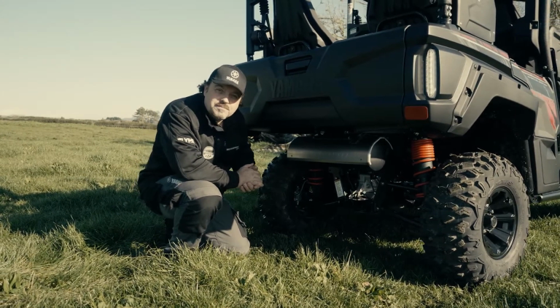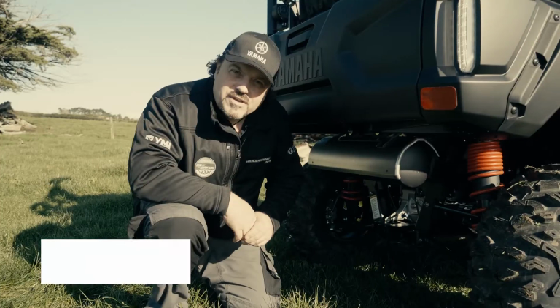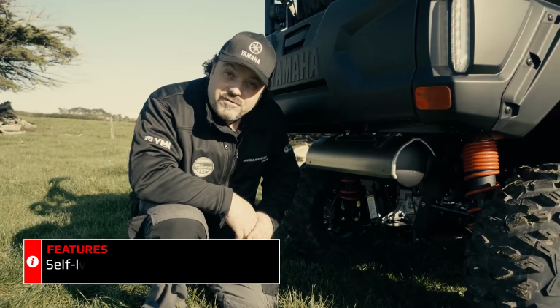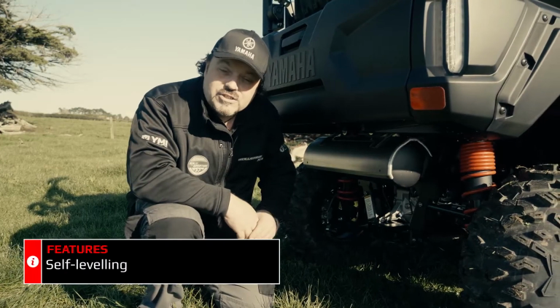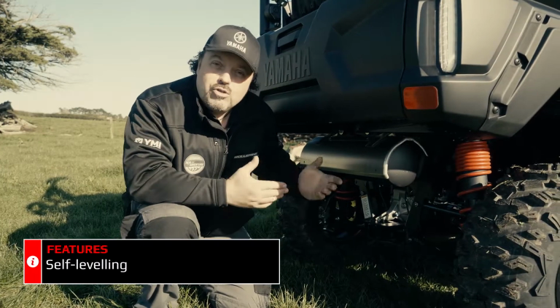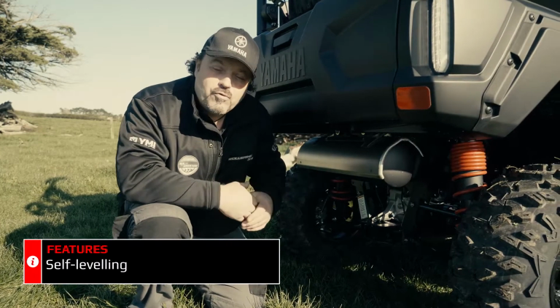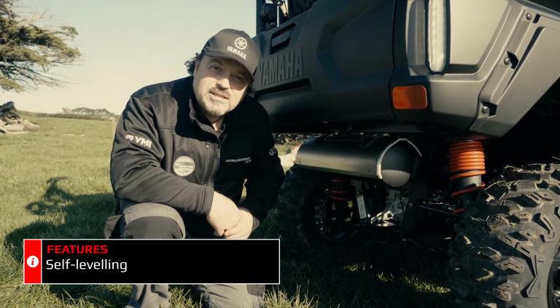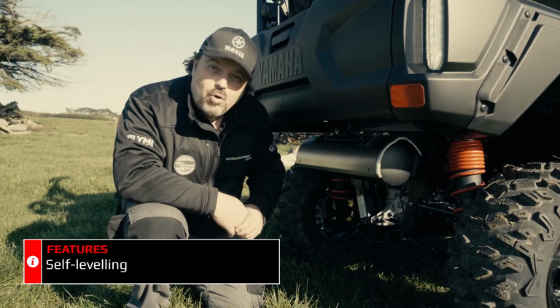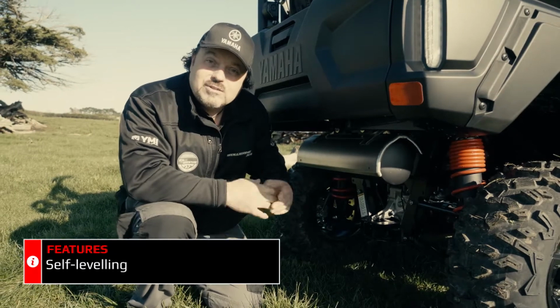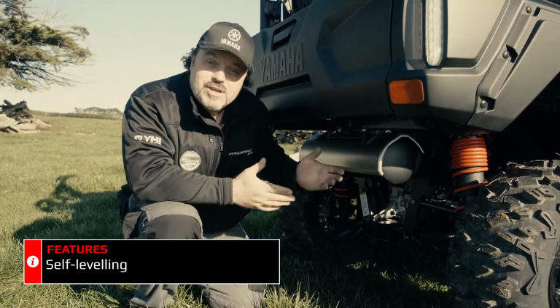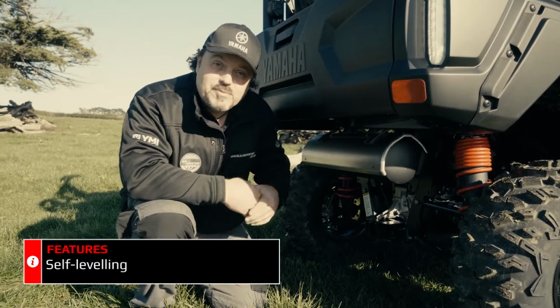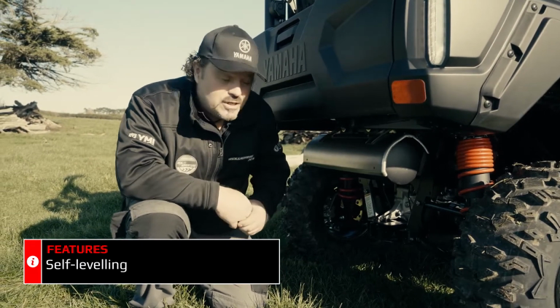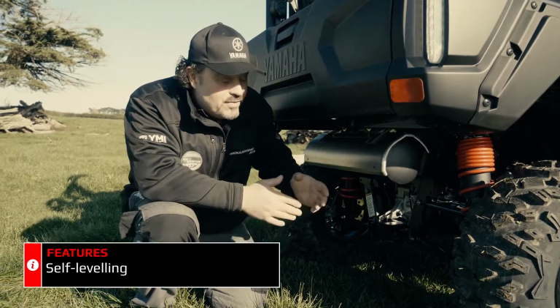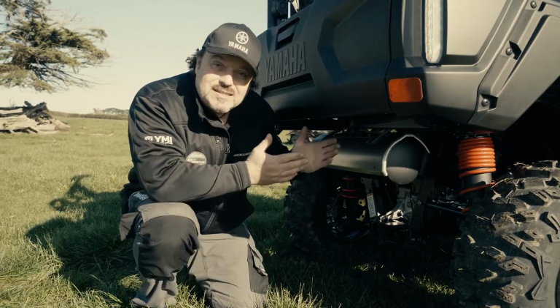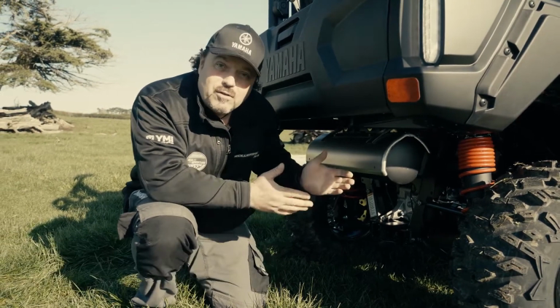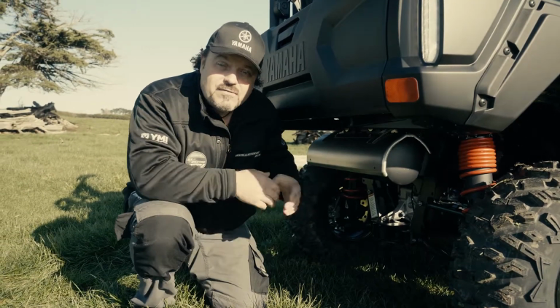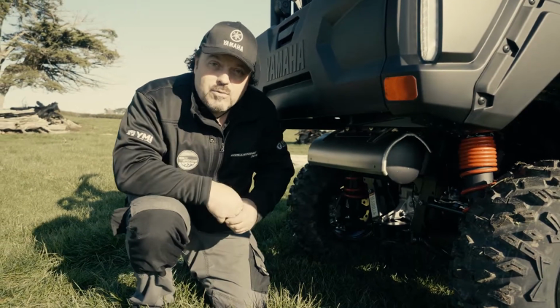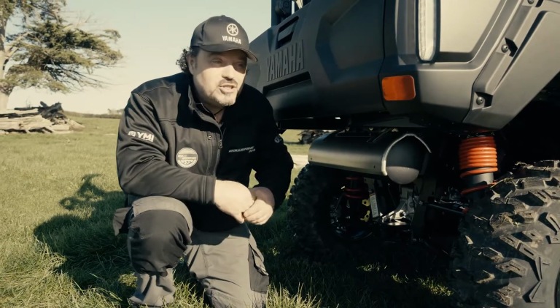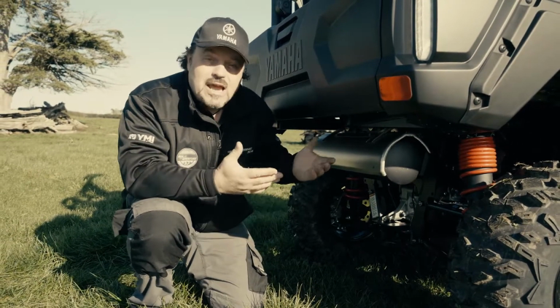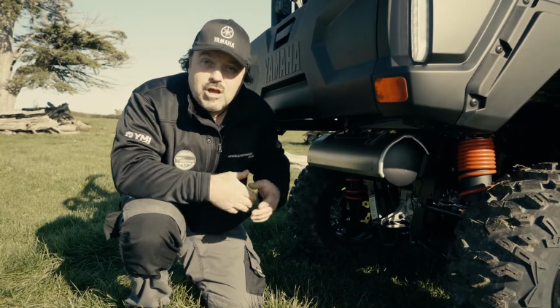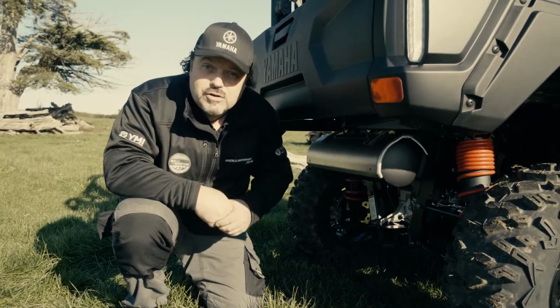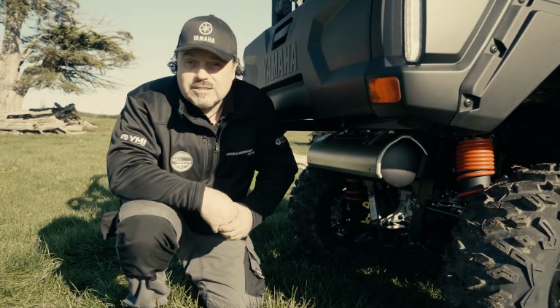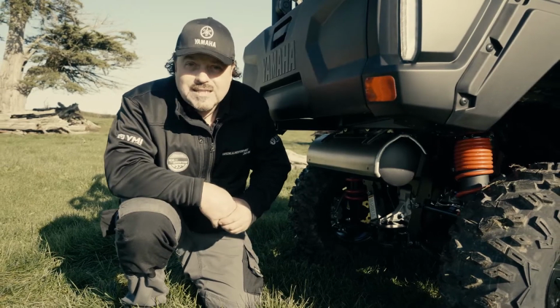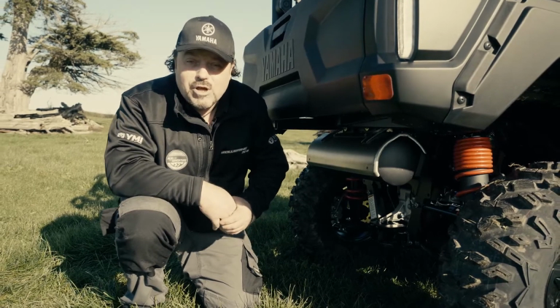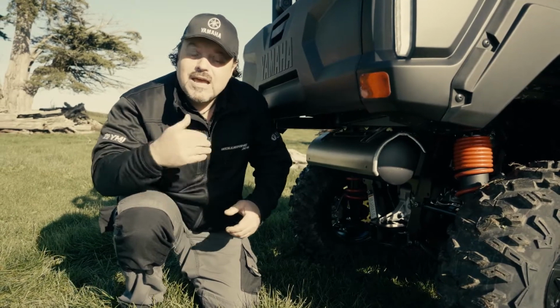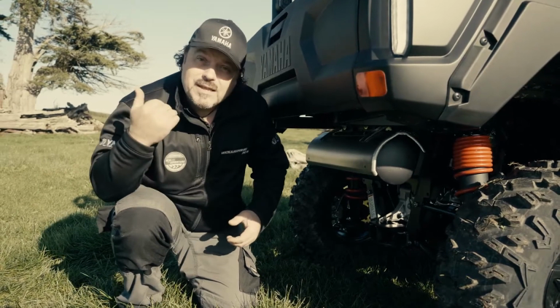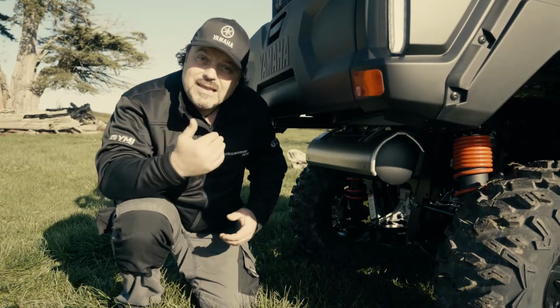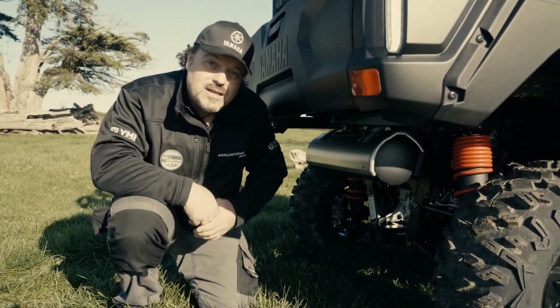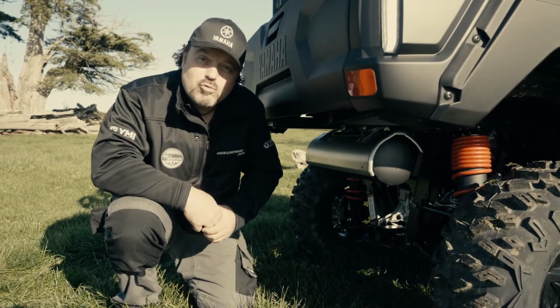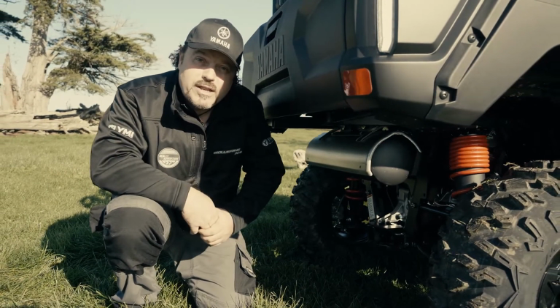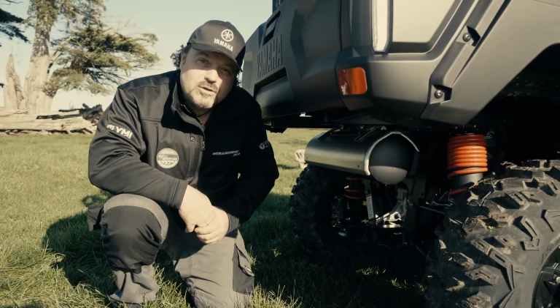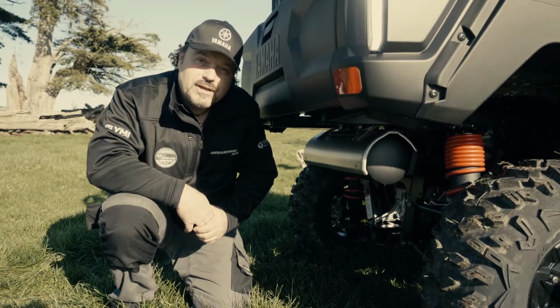One of the key features on the Wolverine X4 is the rear suspension. This is self-leveling, which means you can carry no load to maximum load and maintain the same ride height on the vehicle.